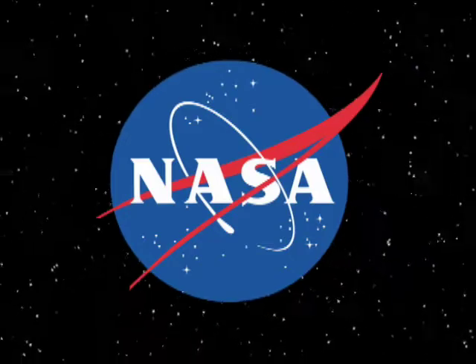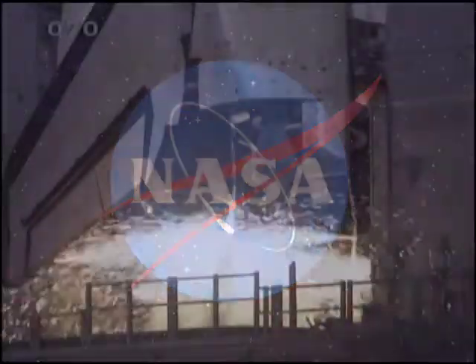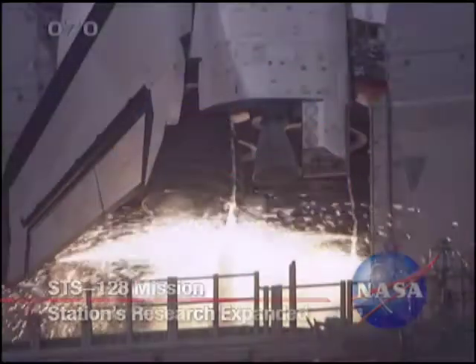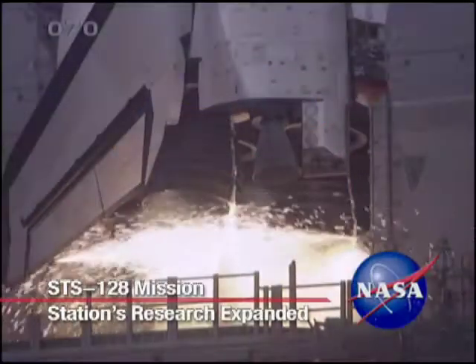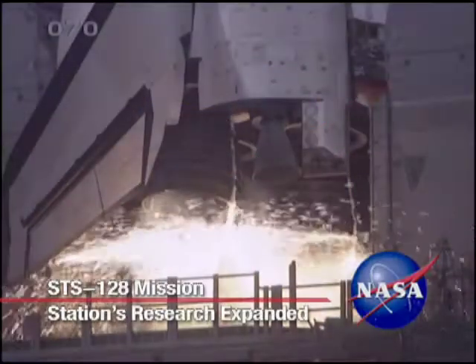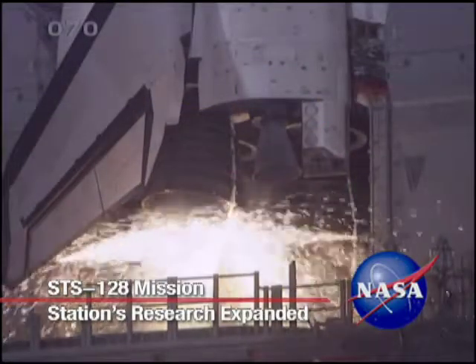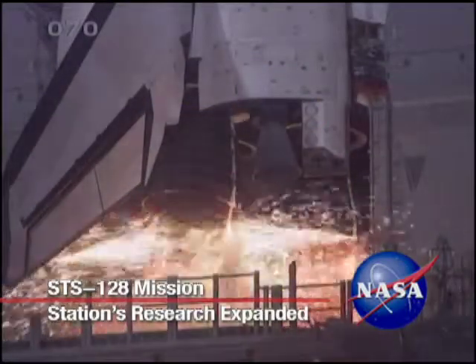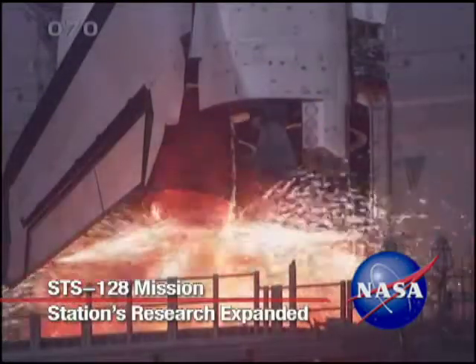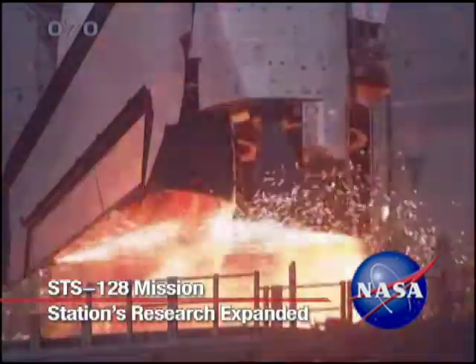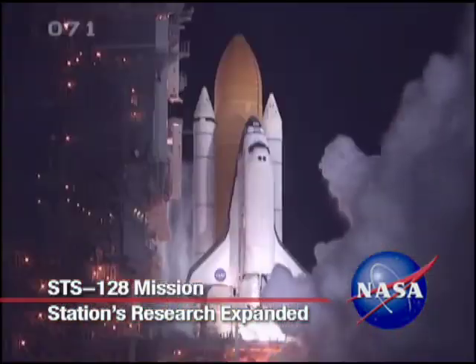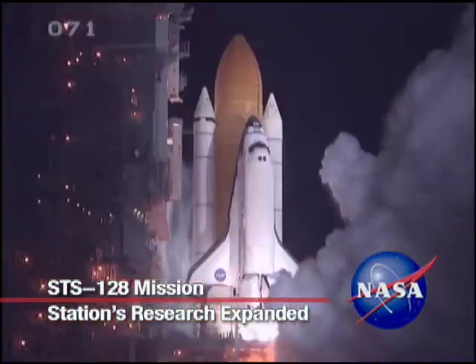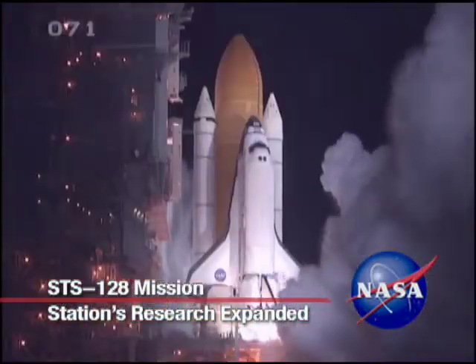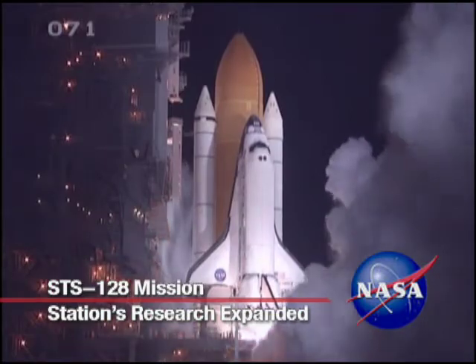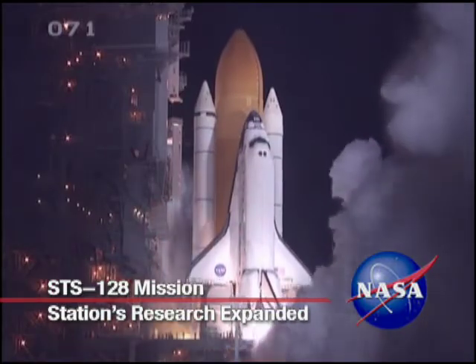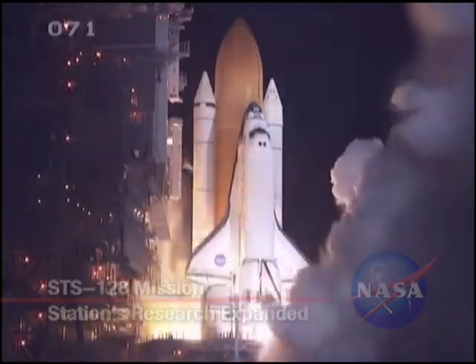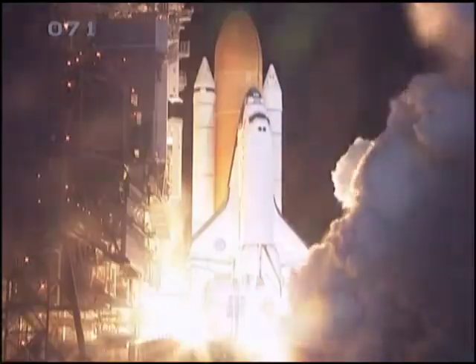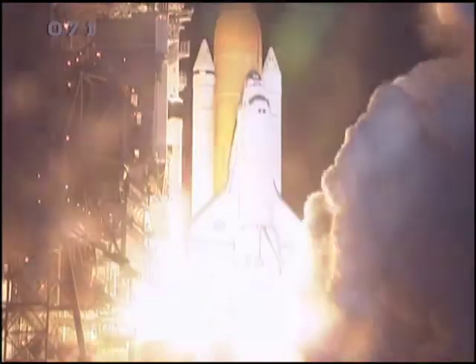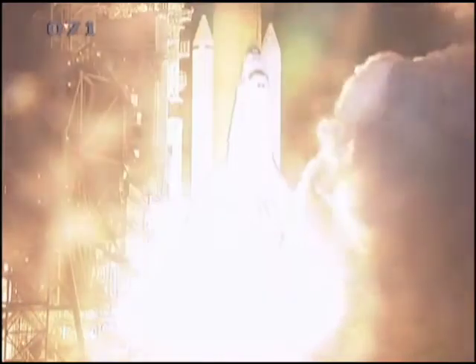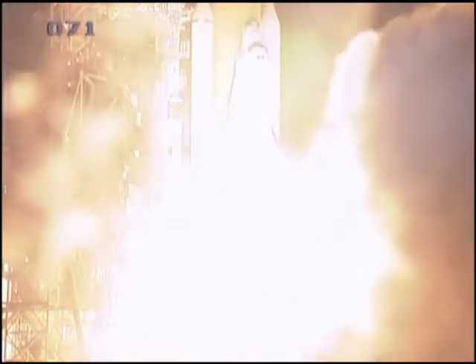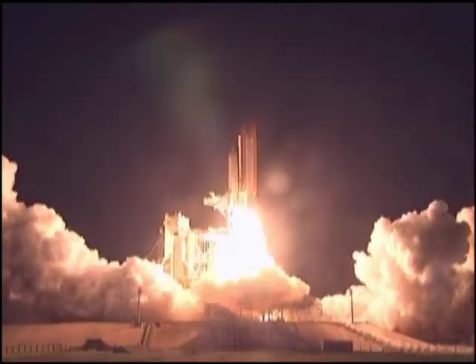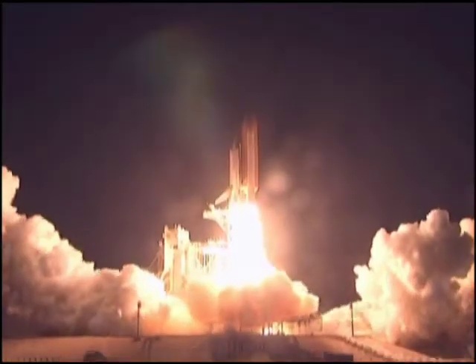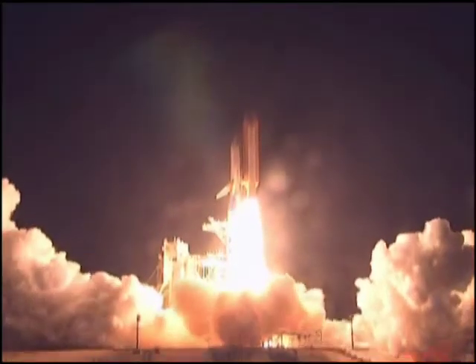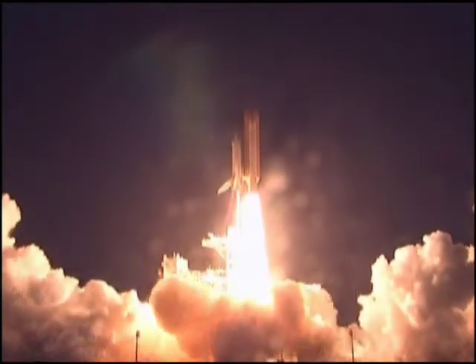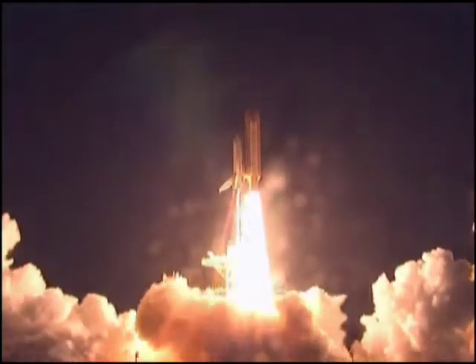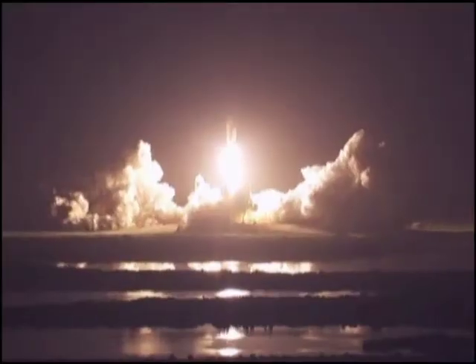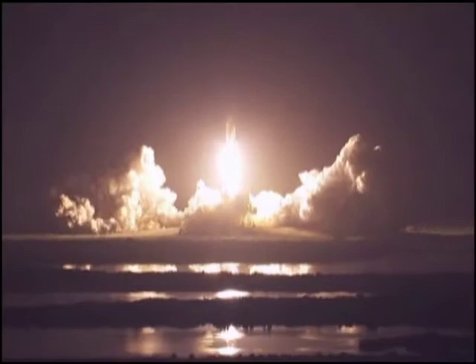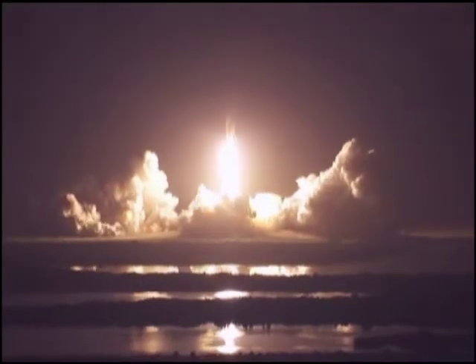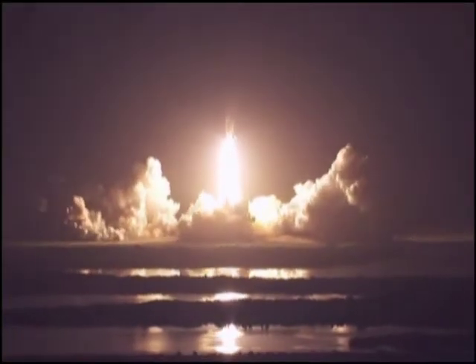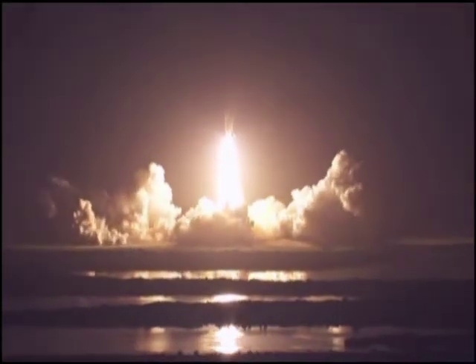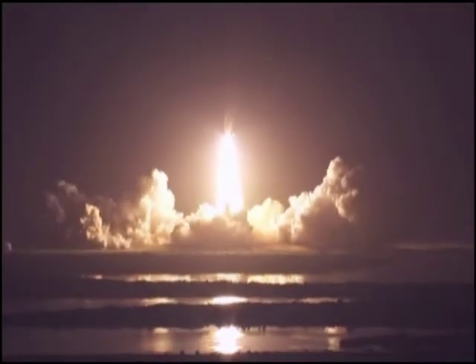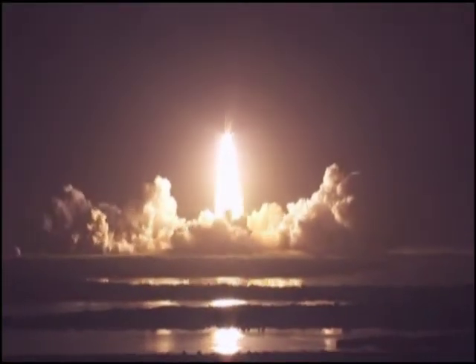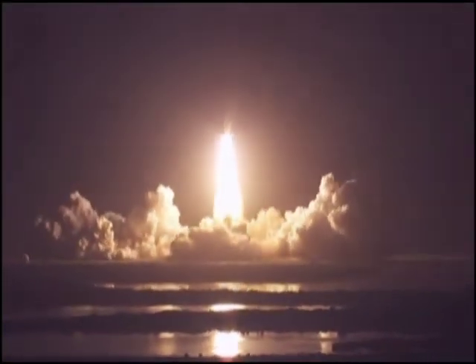Space Shuttle Discovery turned night into day along Florida's East Coast with a launch at one minute before midnight on August 28. The spectacular liftoff began Discovery's 37th mission.